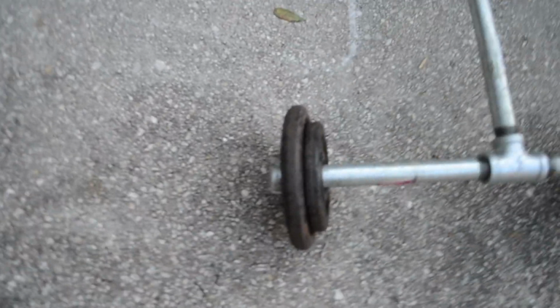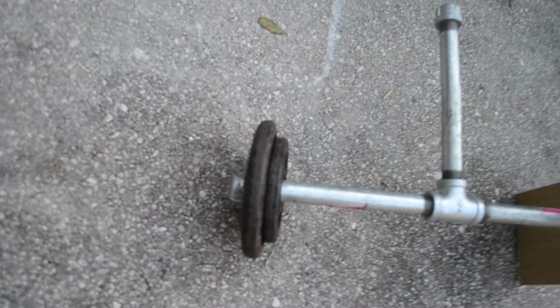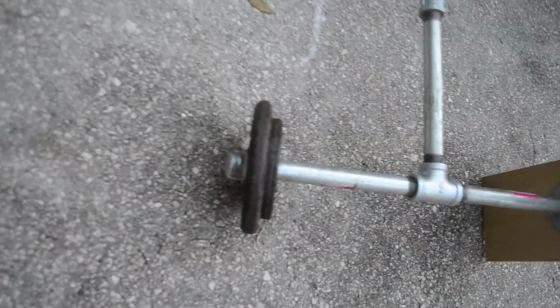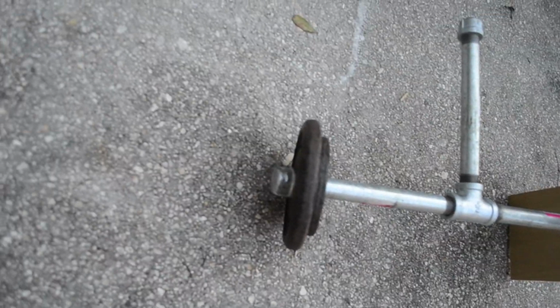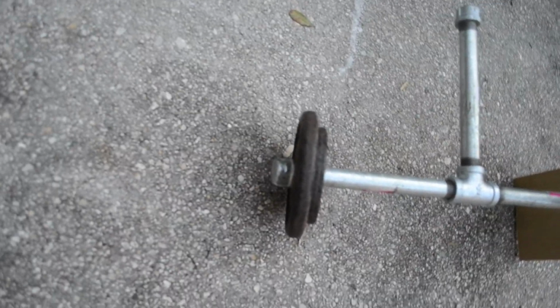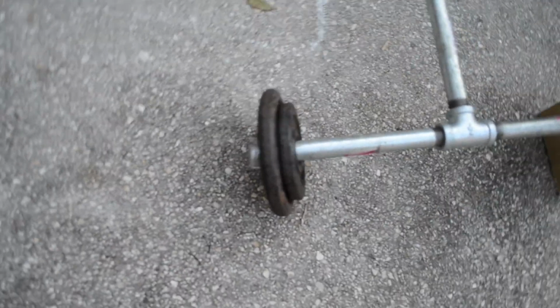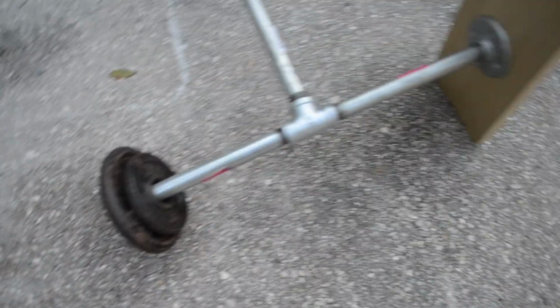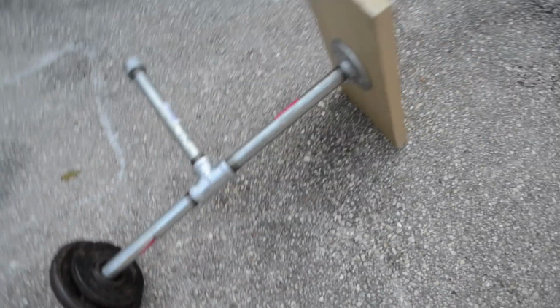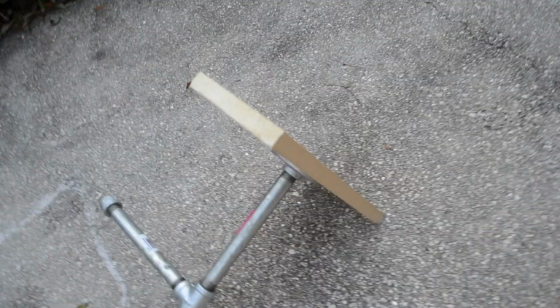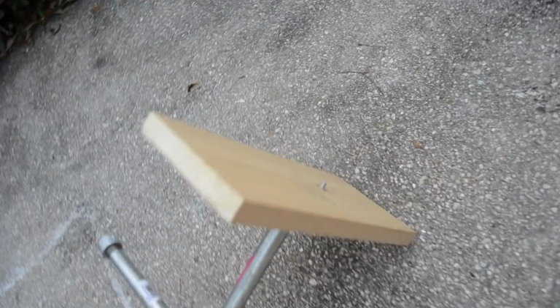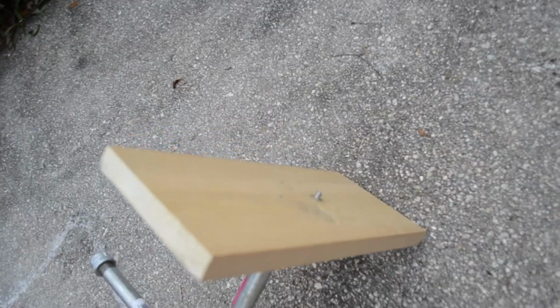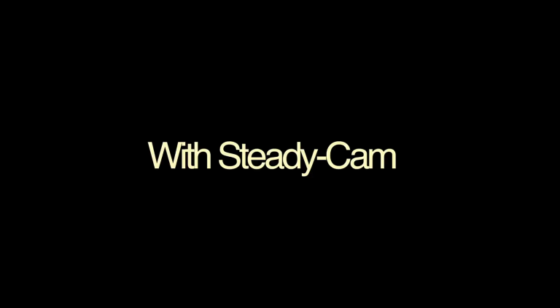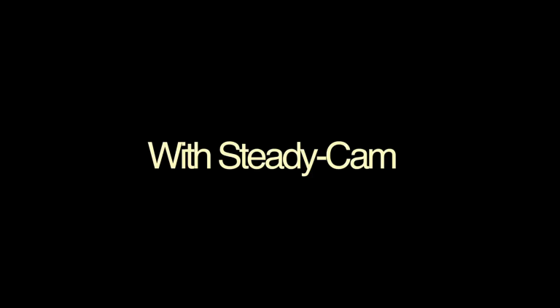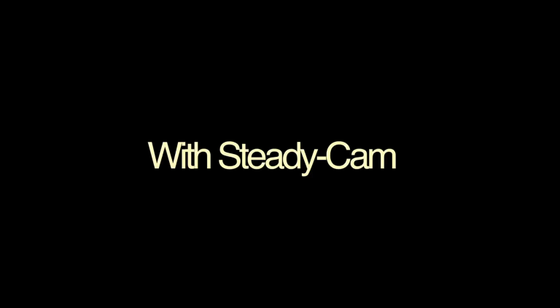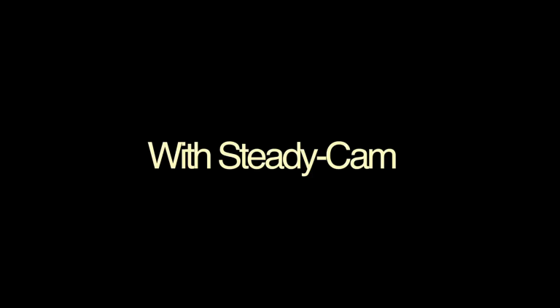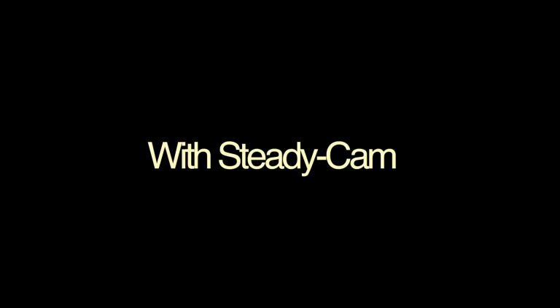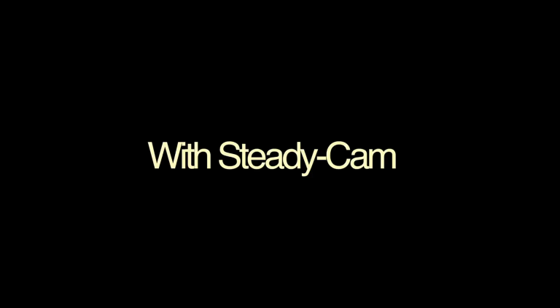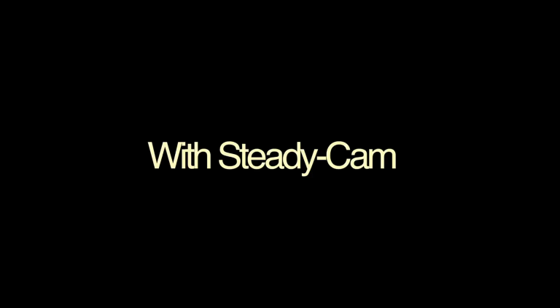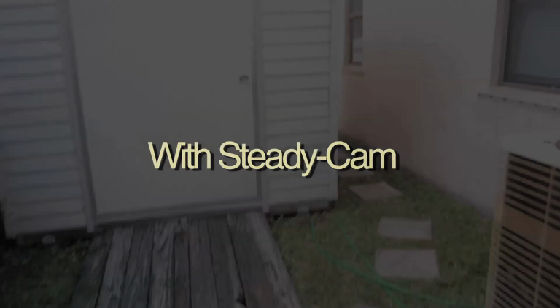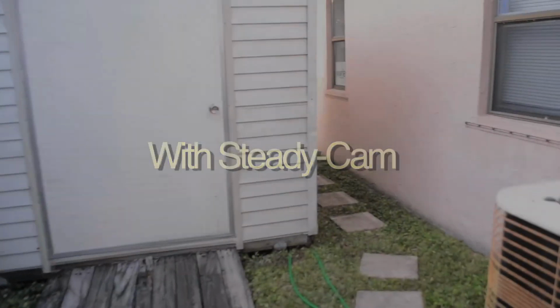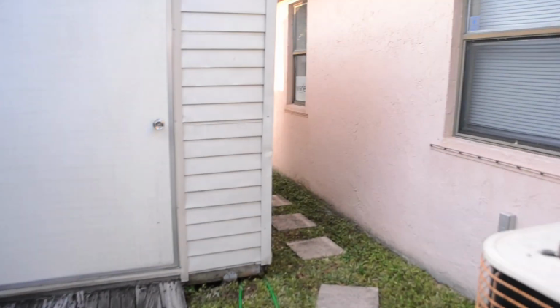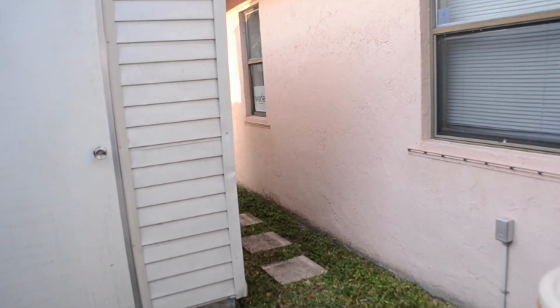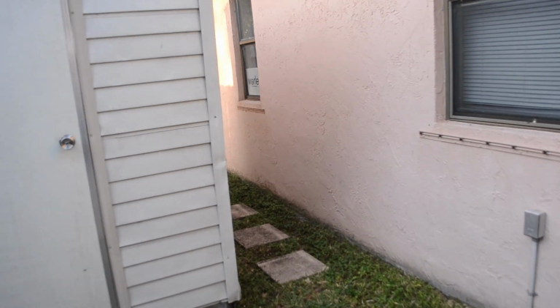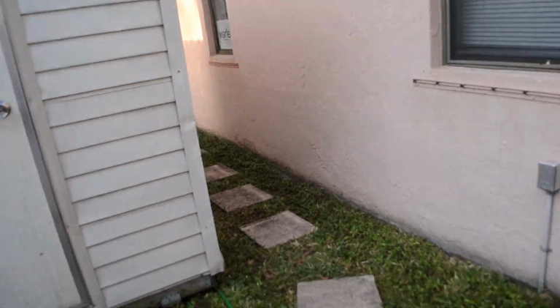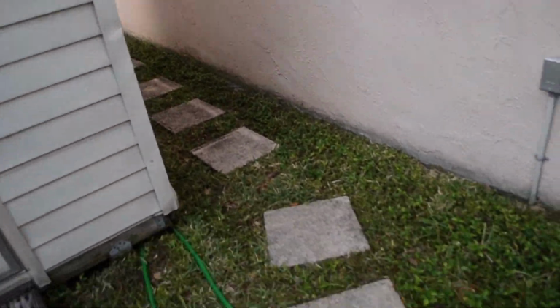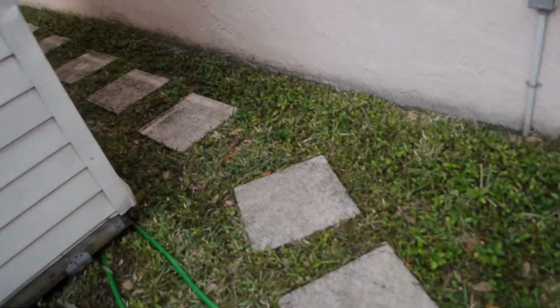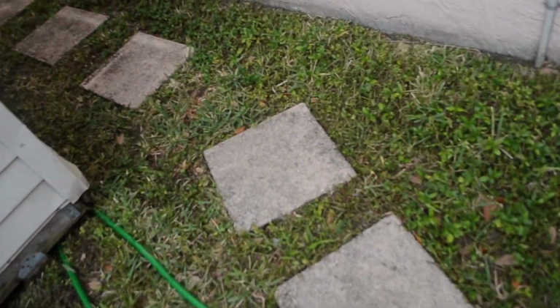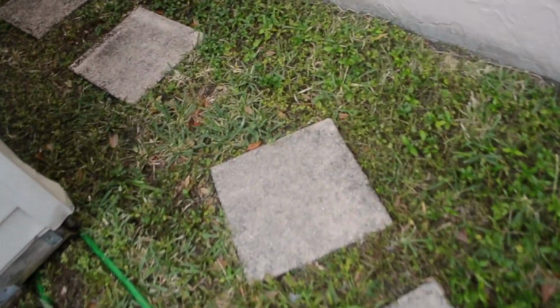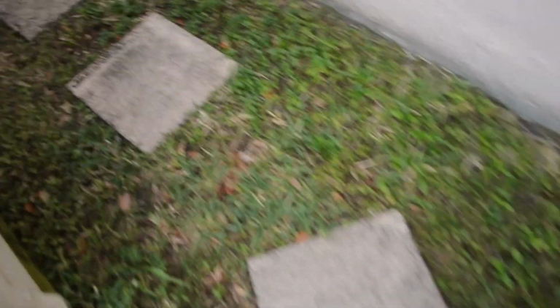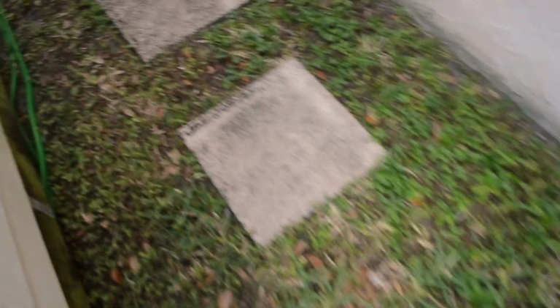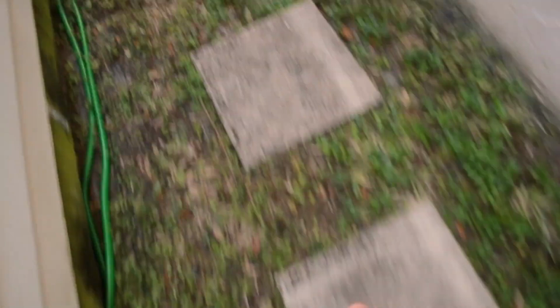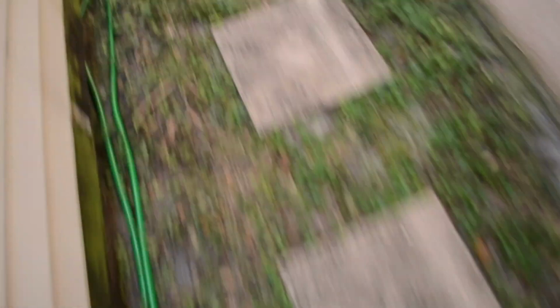I recommend using only DSLRs because of weight issues while filming. You might think this is still shaky, but this is me on uneven steps and whatnot, and when you see the footage that doesn't have the steadicam, there's a huge difference.